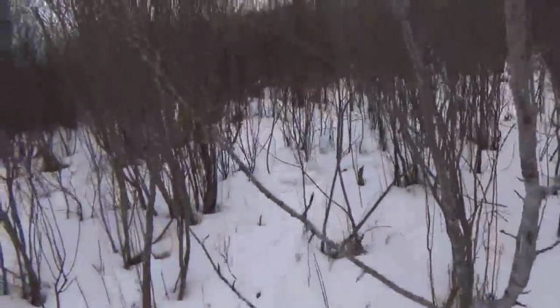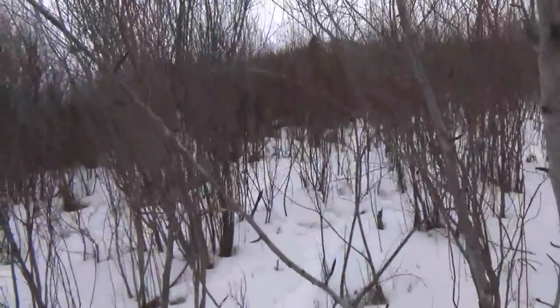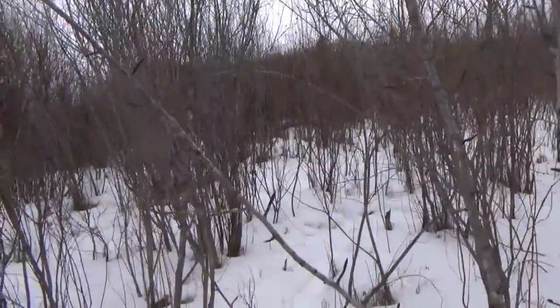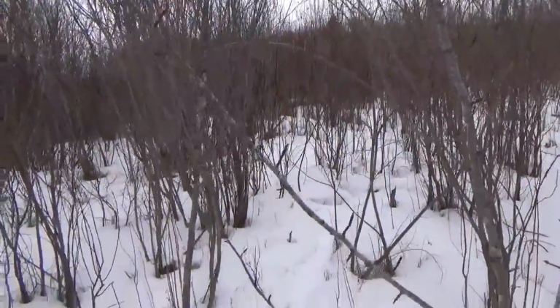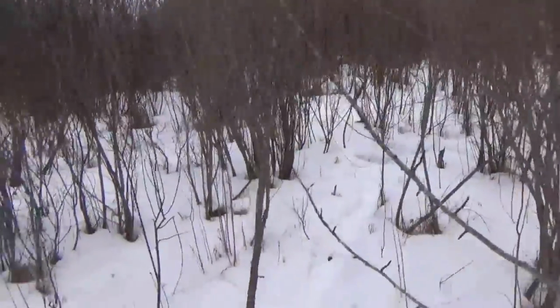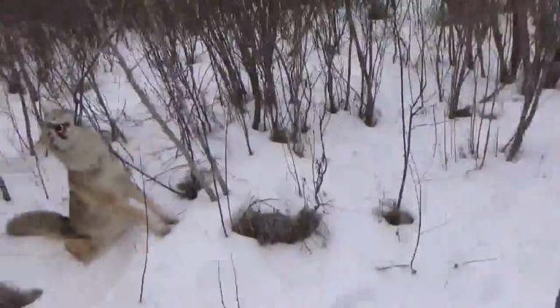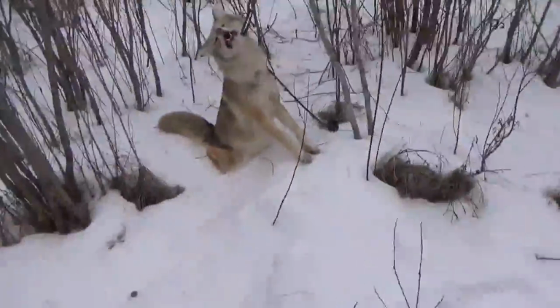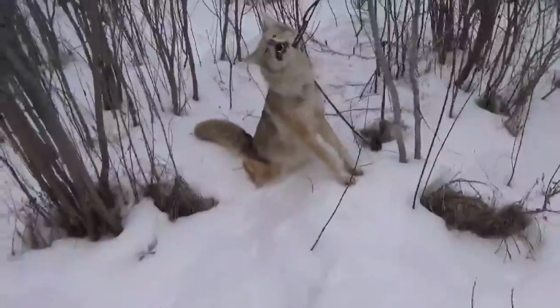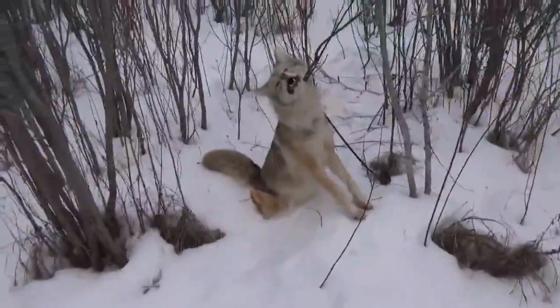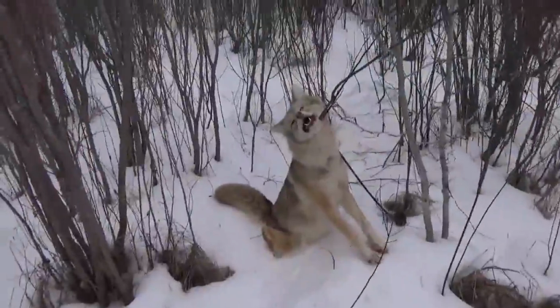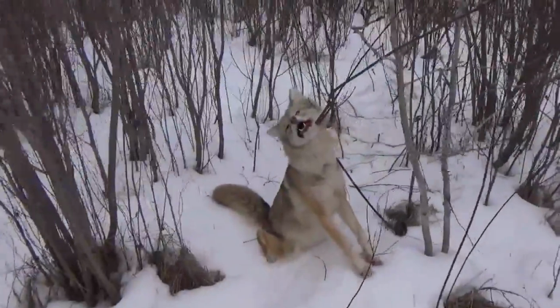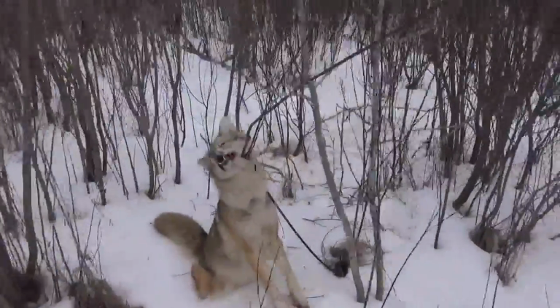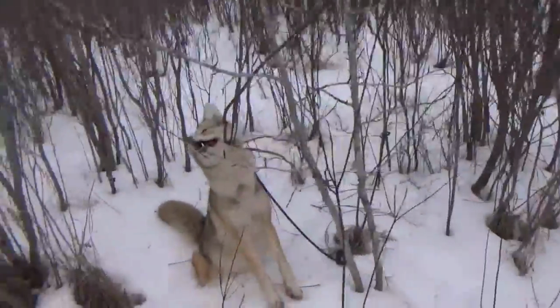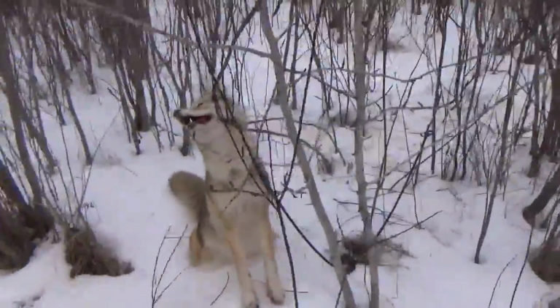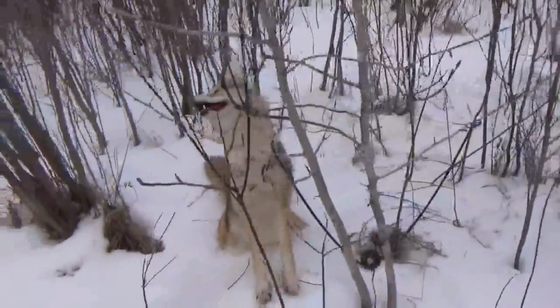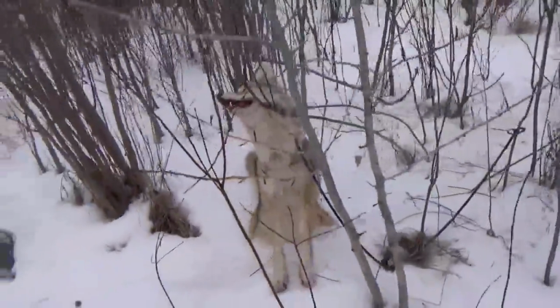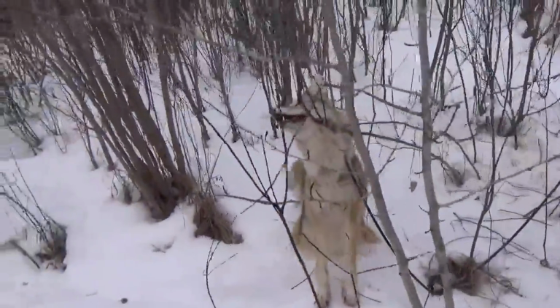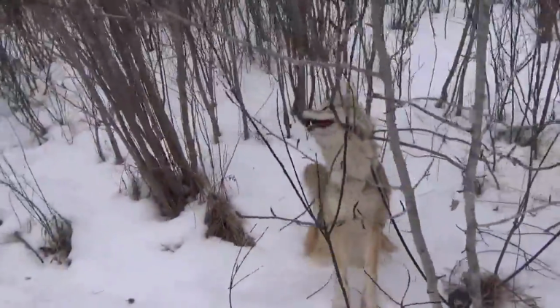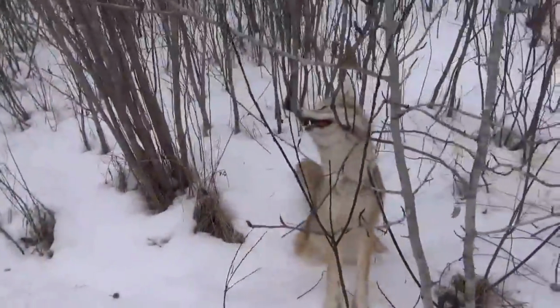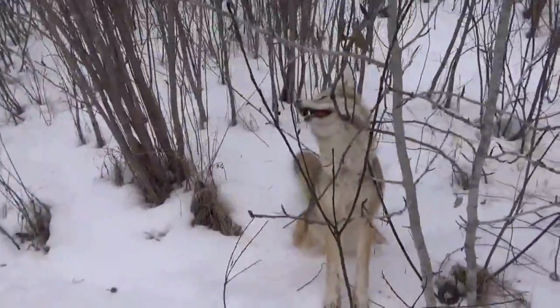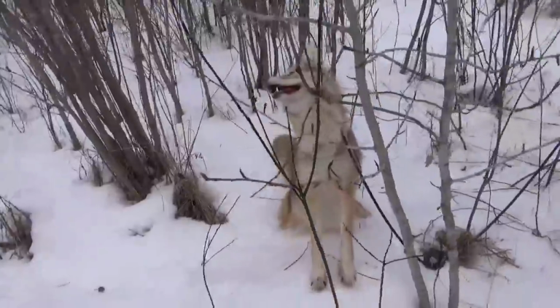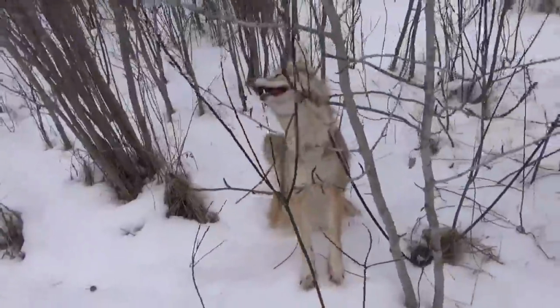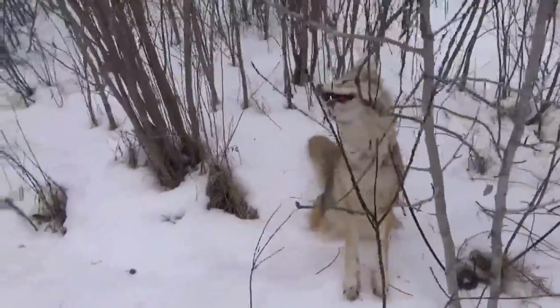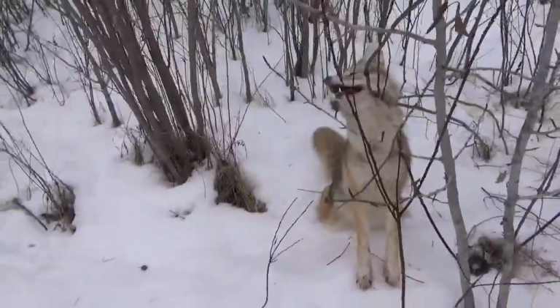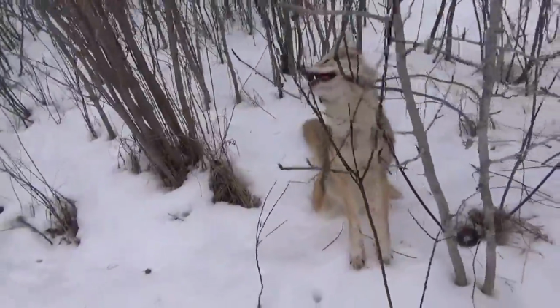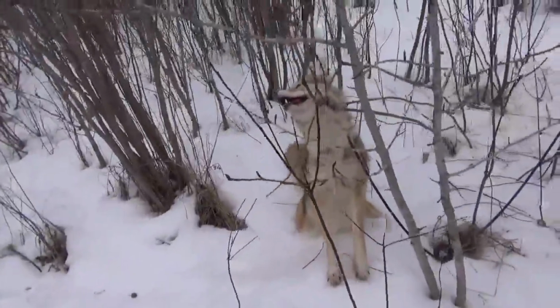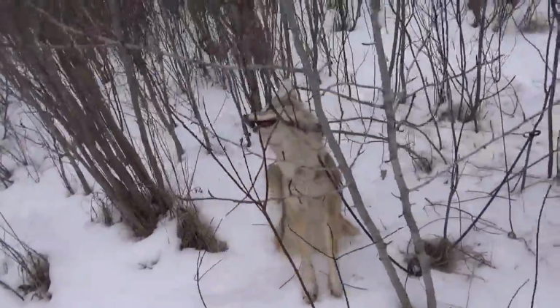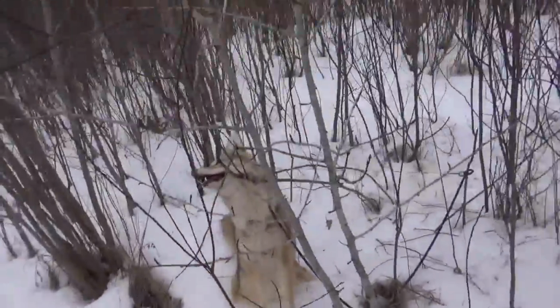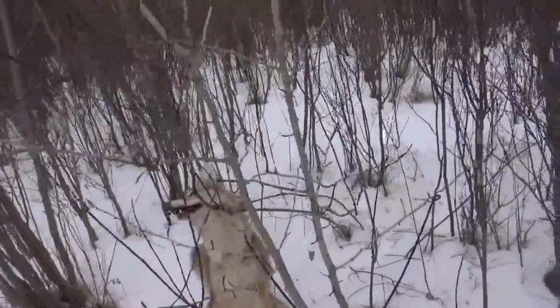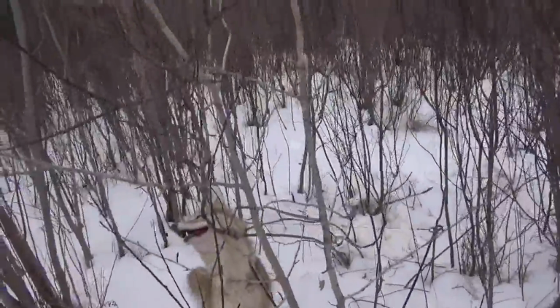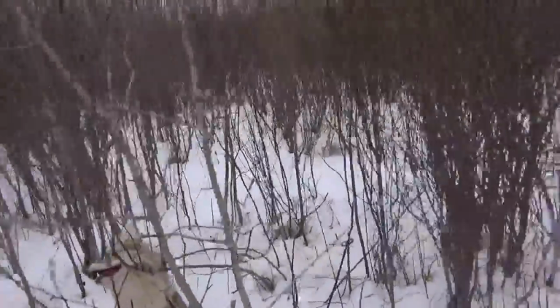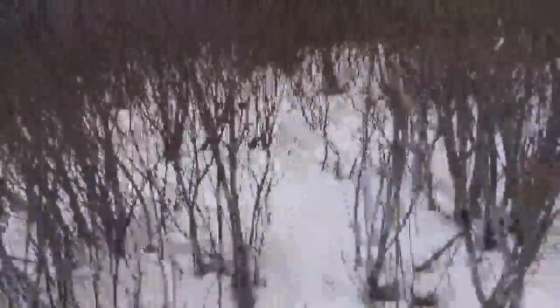I guess I'll move that one and come replace that. Another nice coyote — a little bit brownish, but with the way they've been going I ain't going to complain.